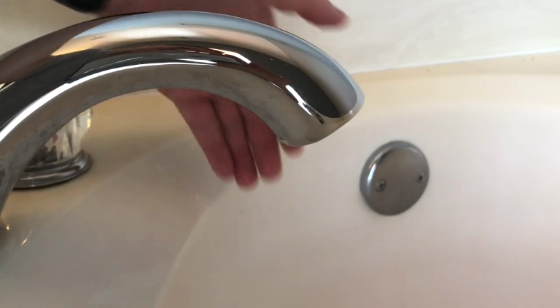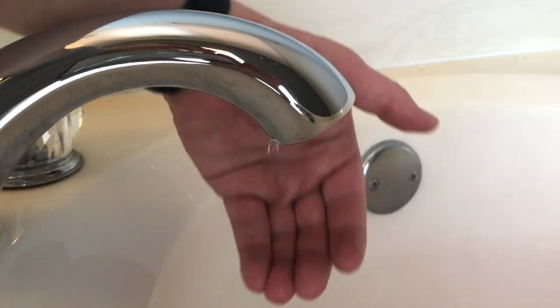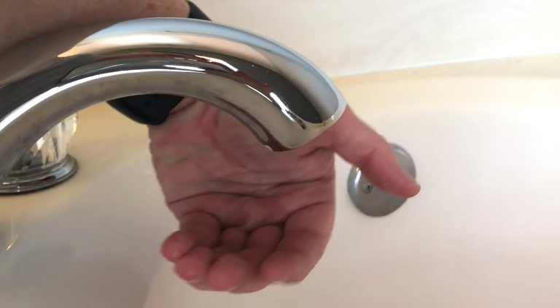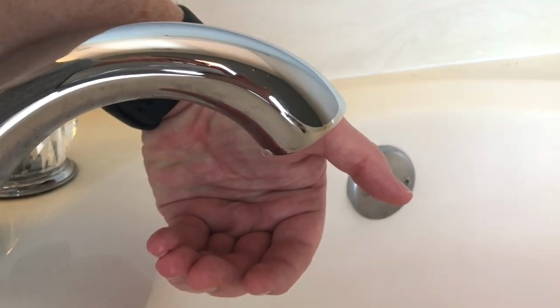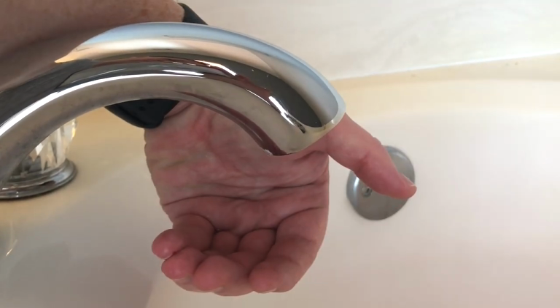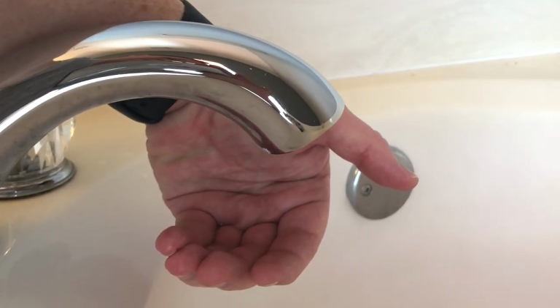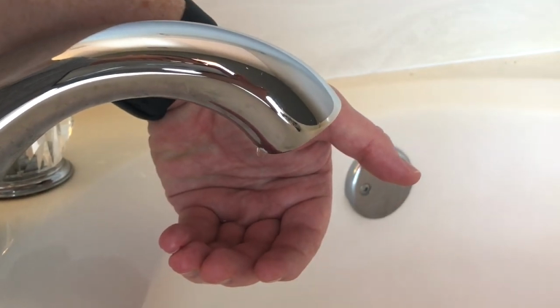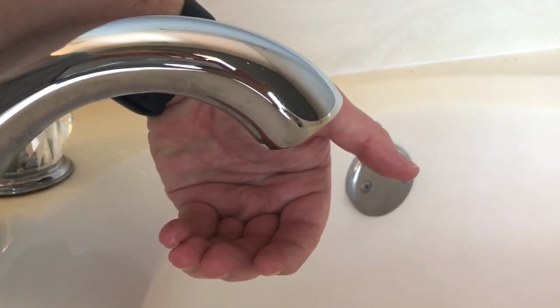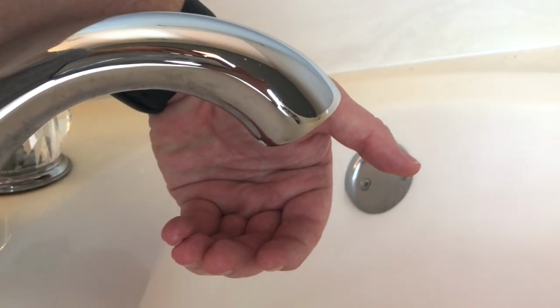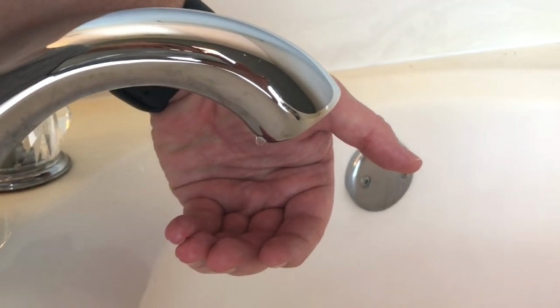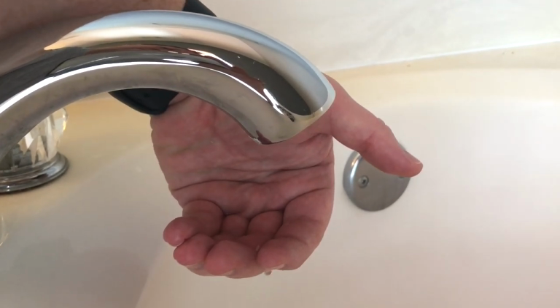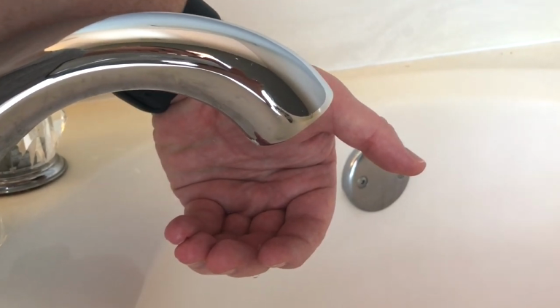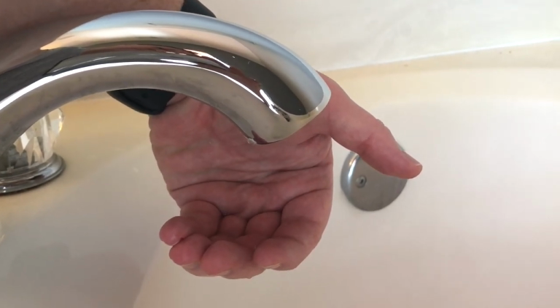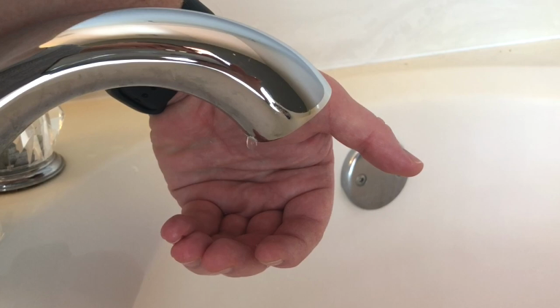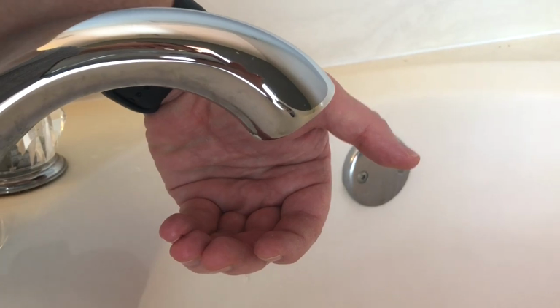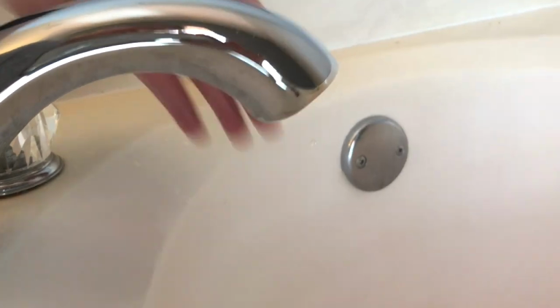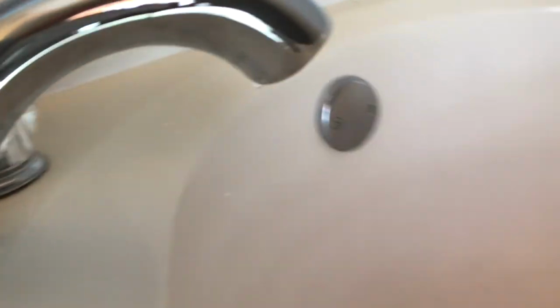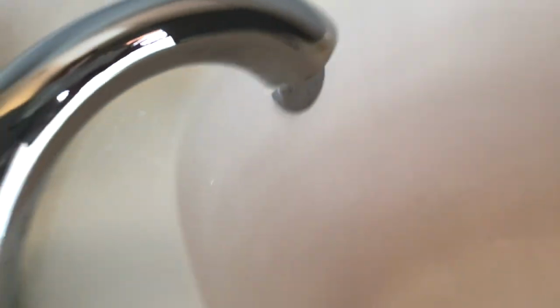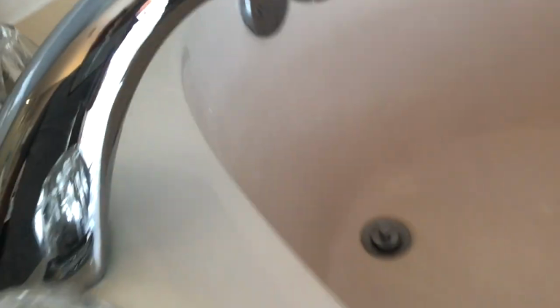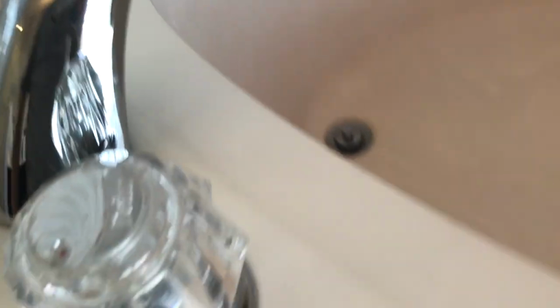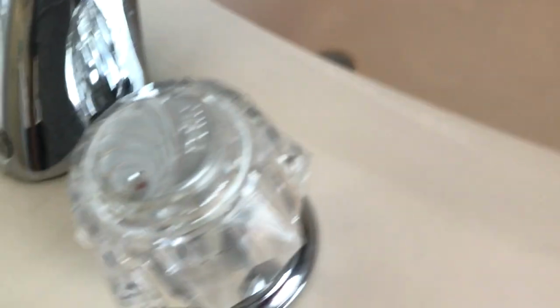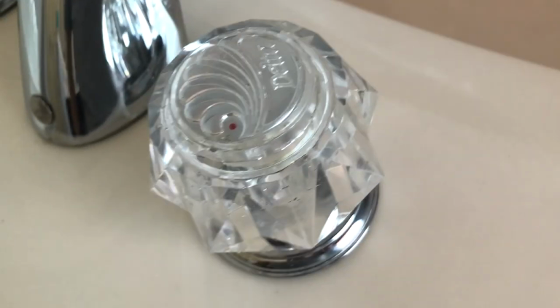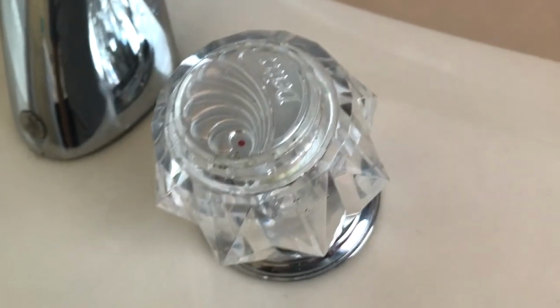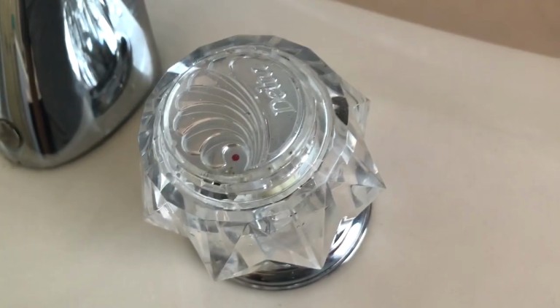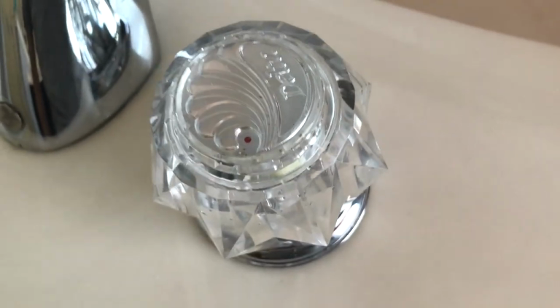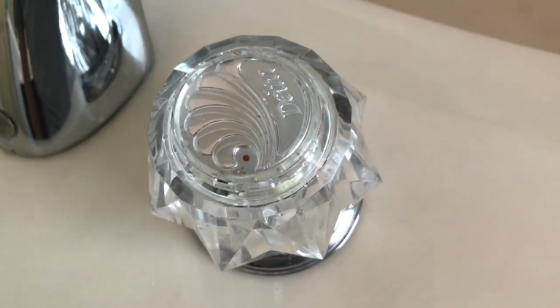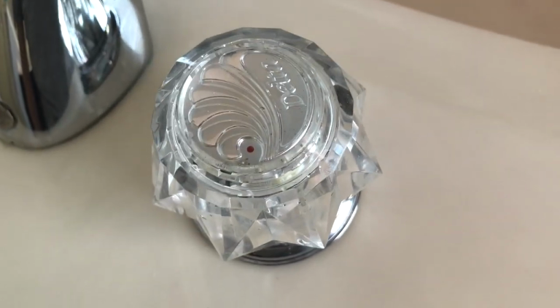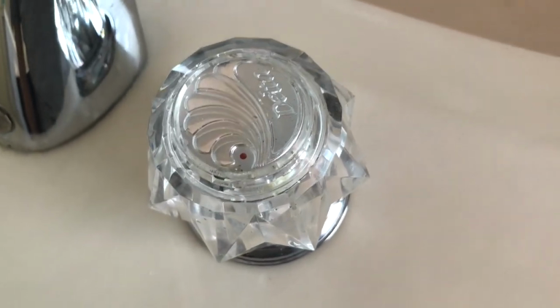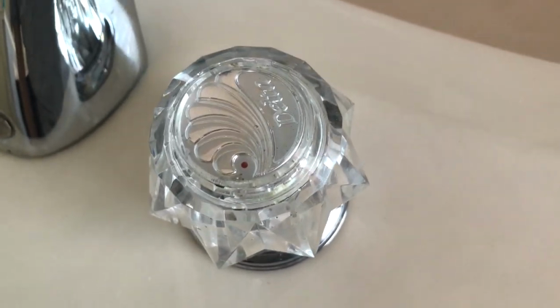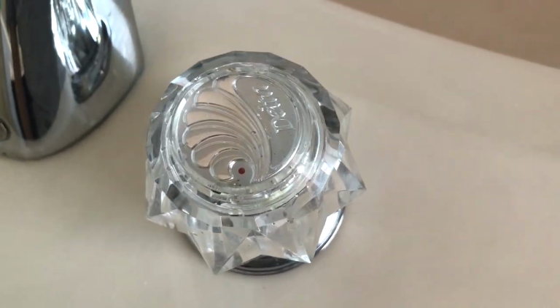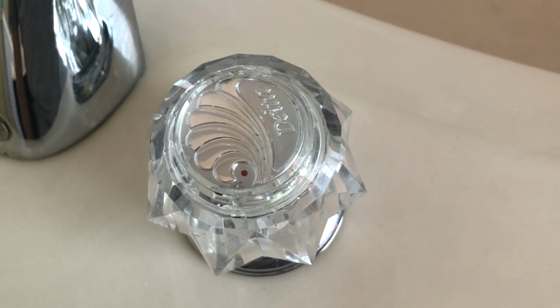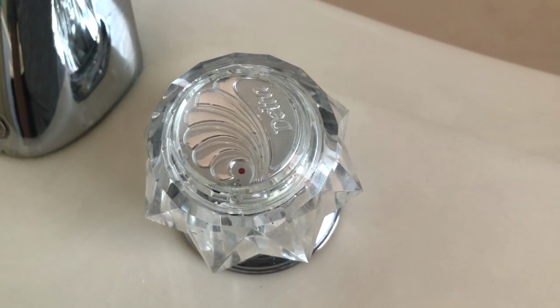To figure this out, it's as simple as just feeling it. I put my hand under the drip and it was pretty warm, so I can tell that it's the hot that needs to be switched out.